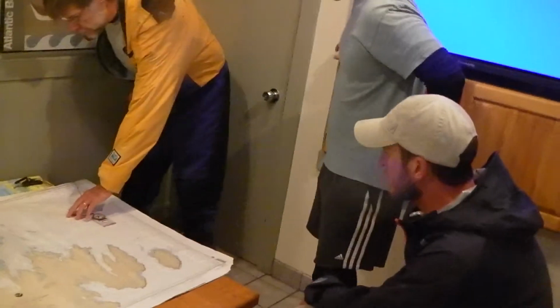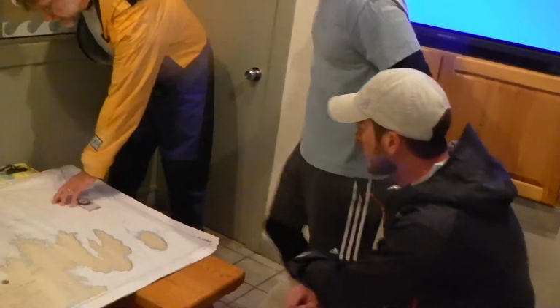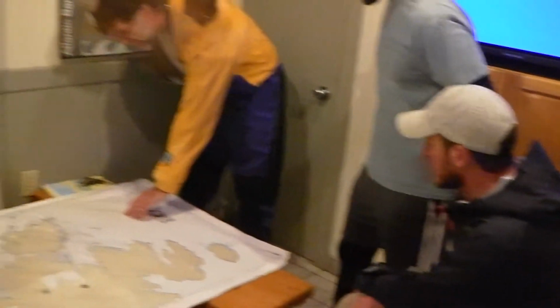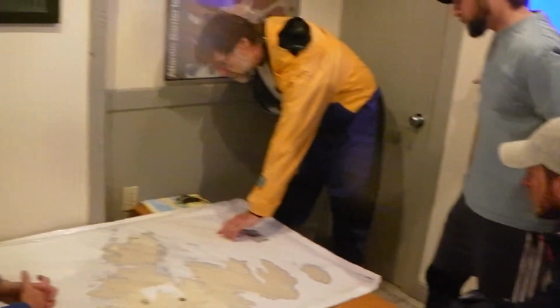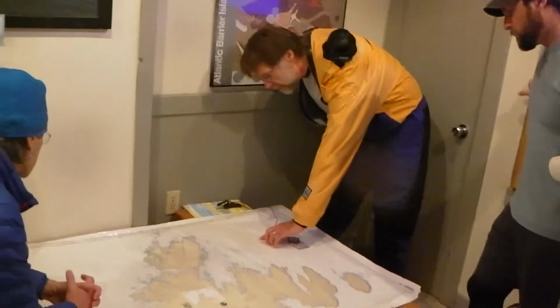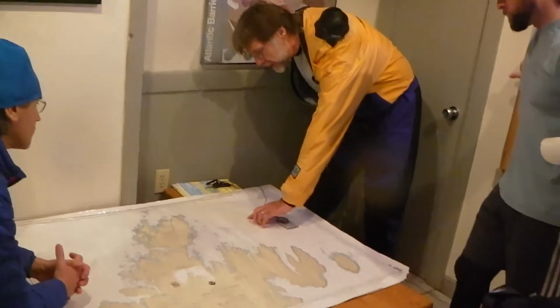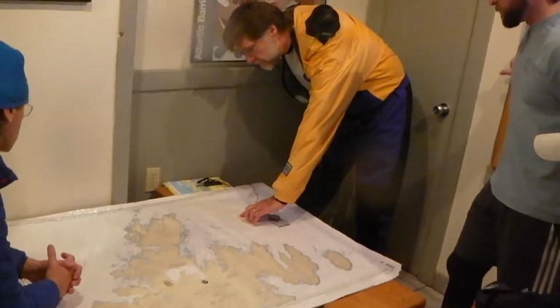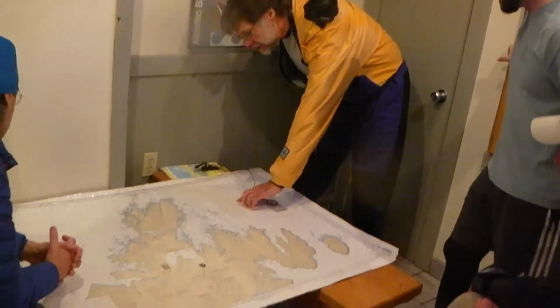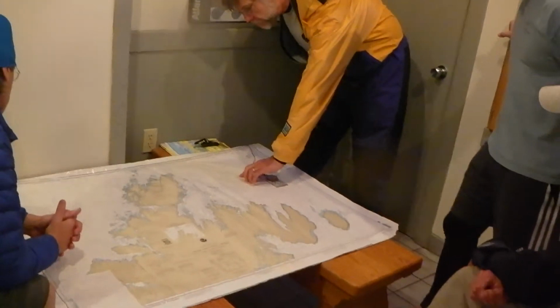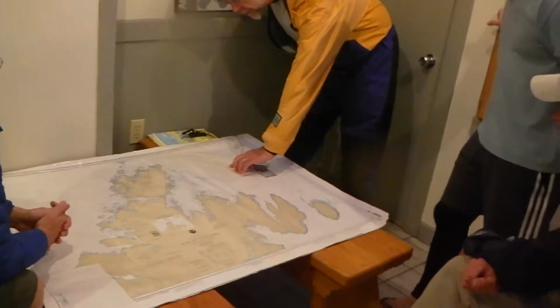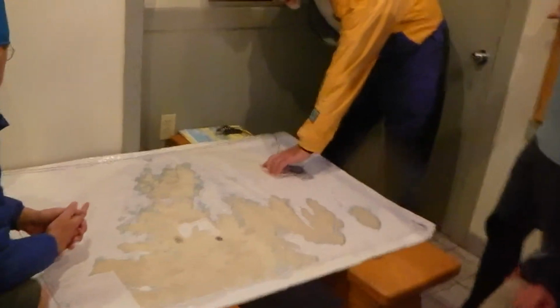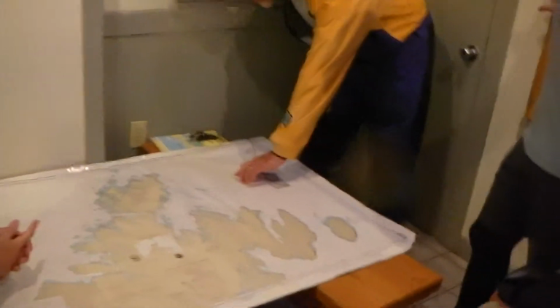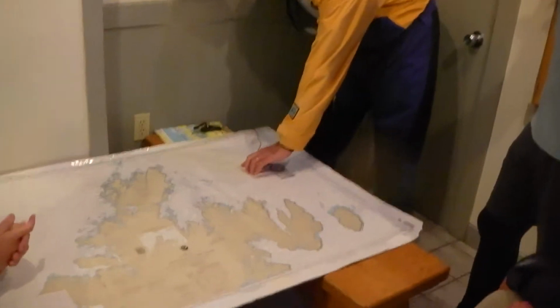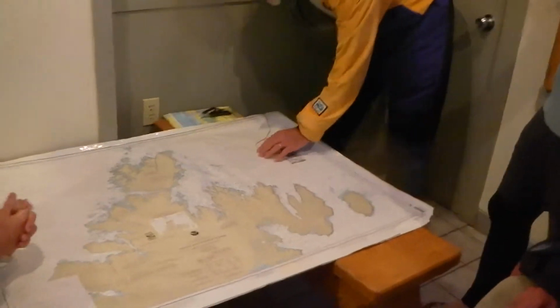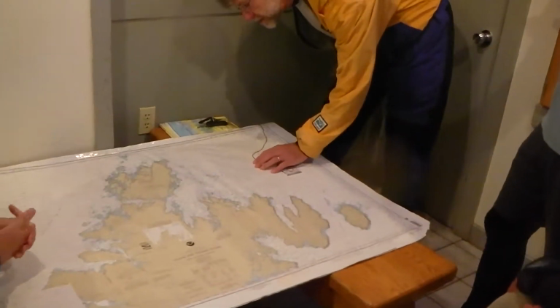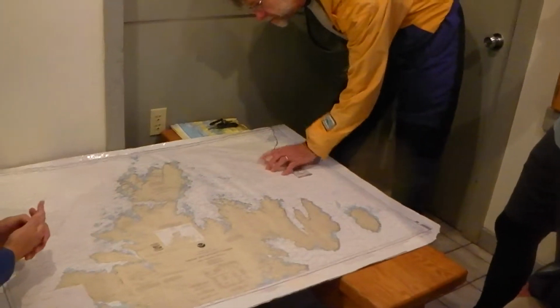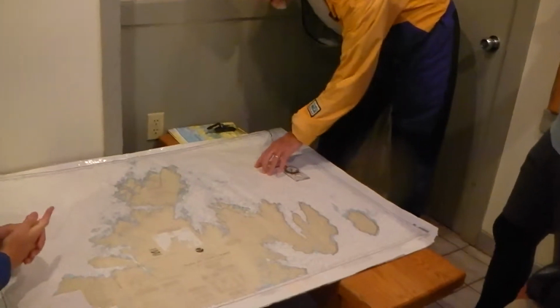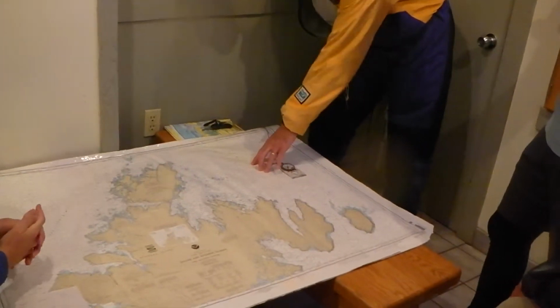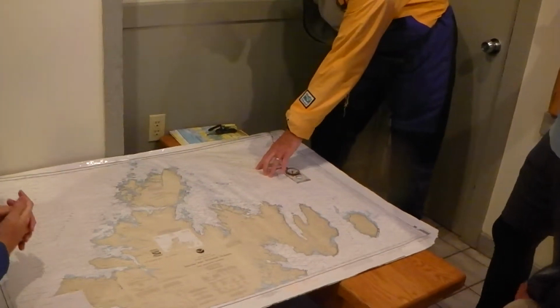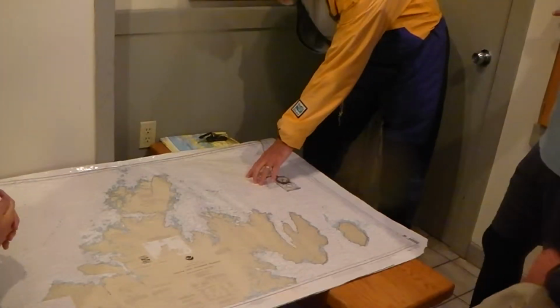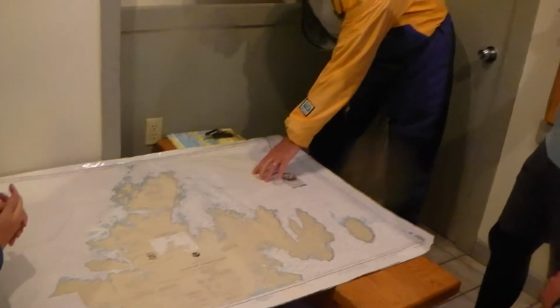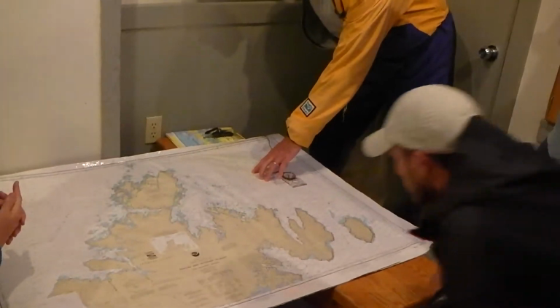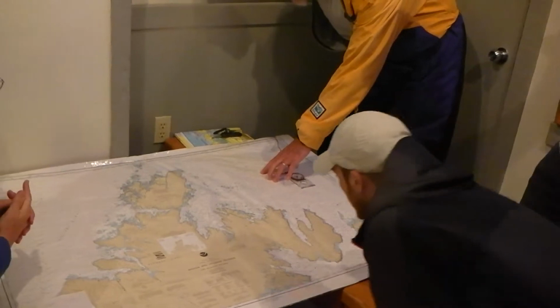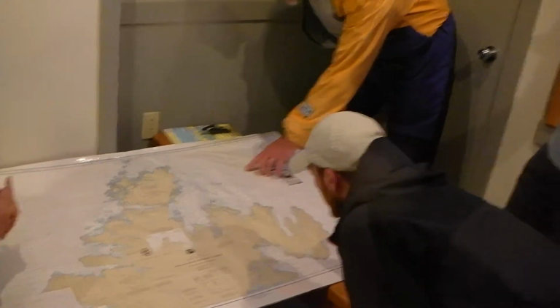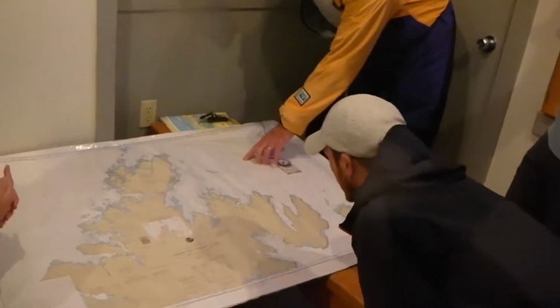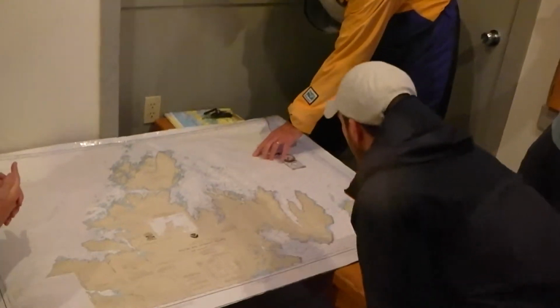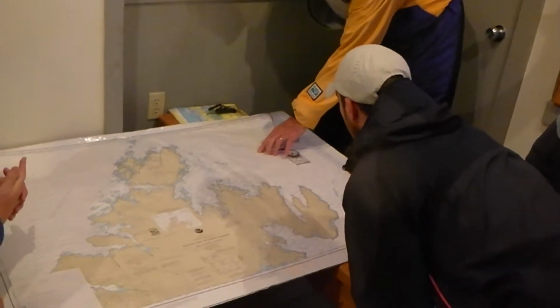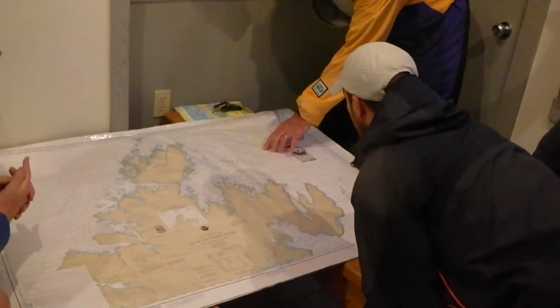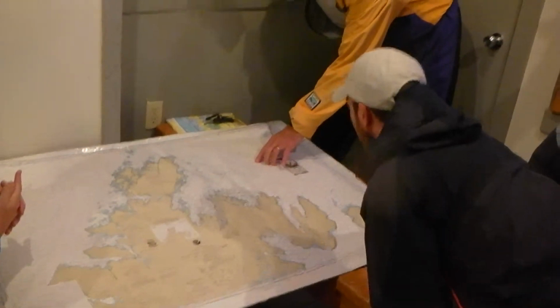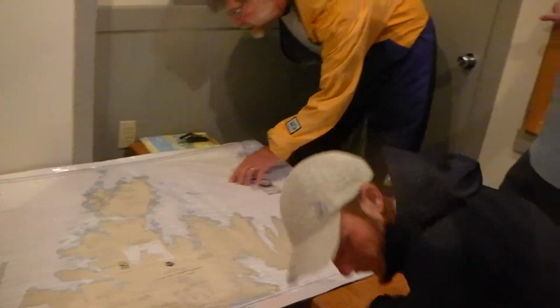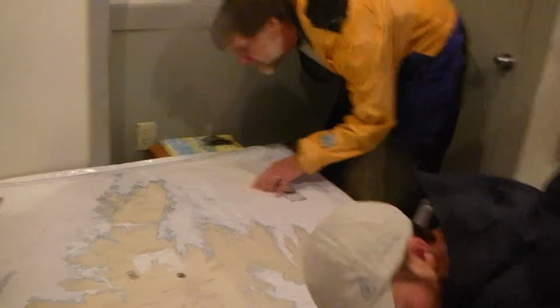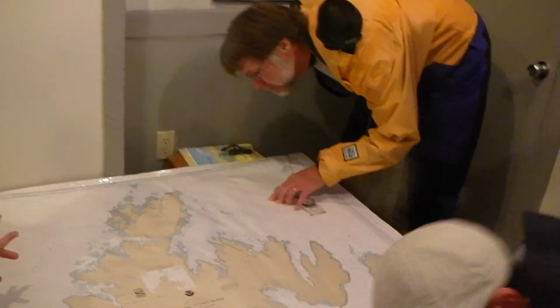In this area we have a variation of 19 degrees 45 minutes easterly, and the date for that was 2002. The annual decrease is 11 minutes.